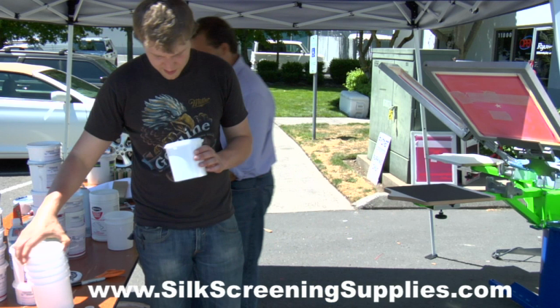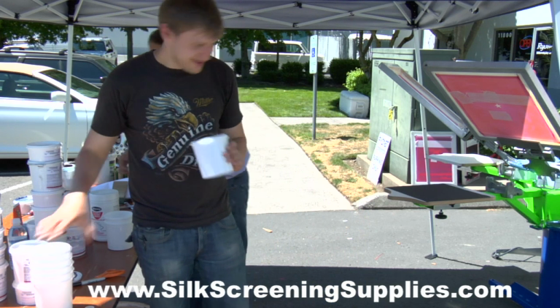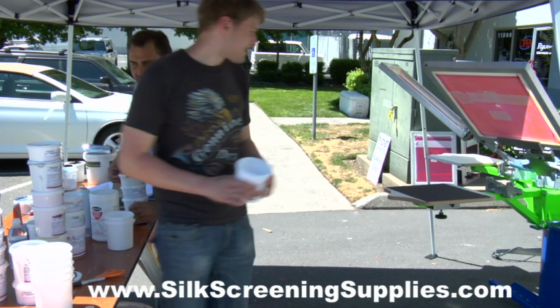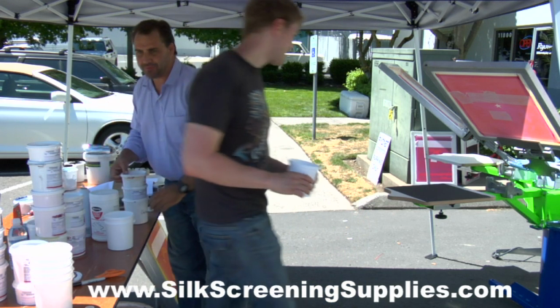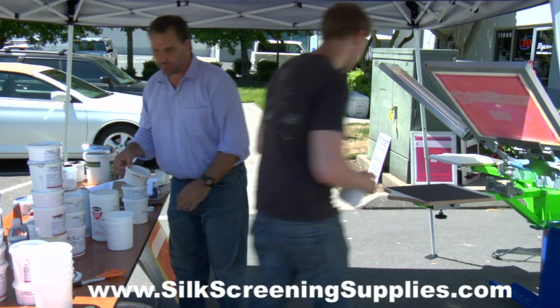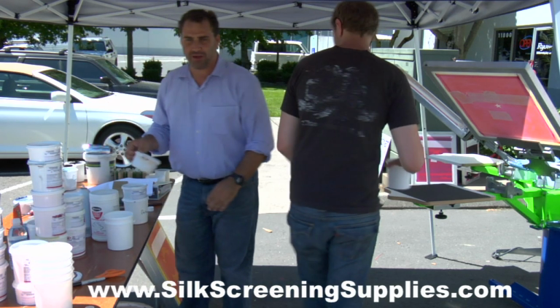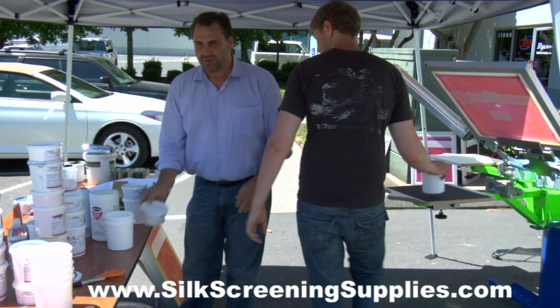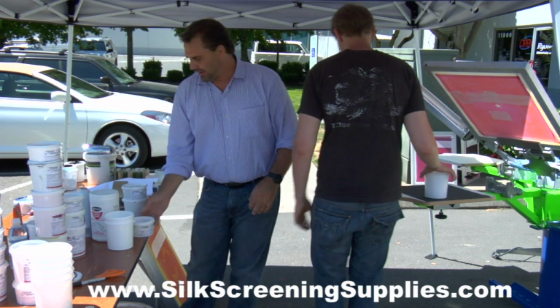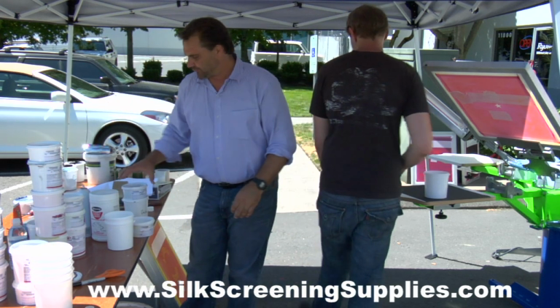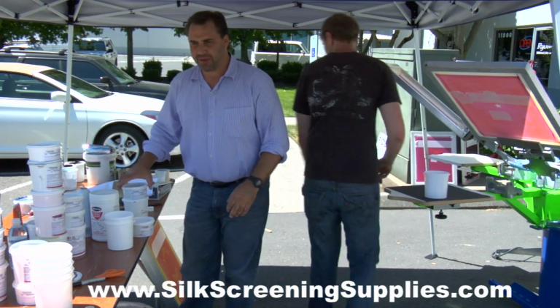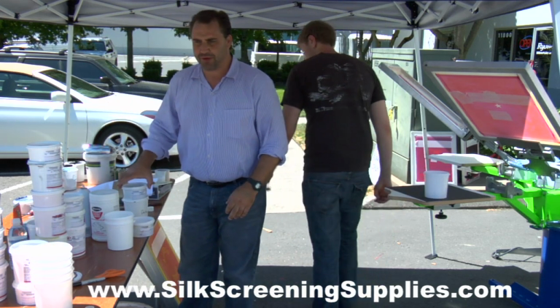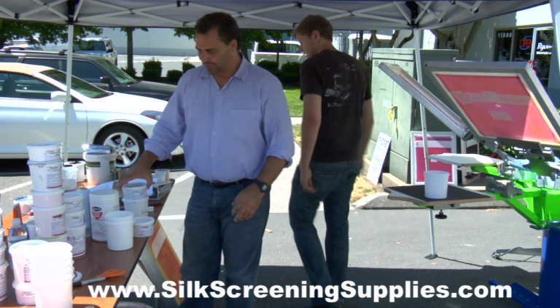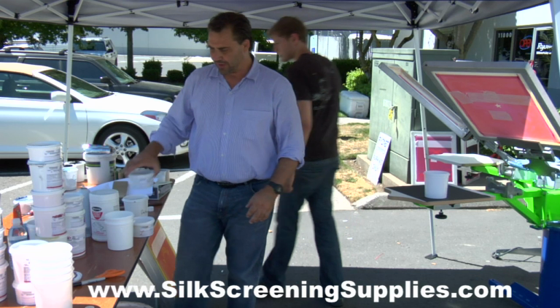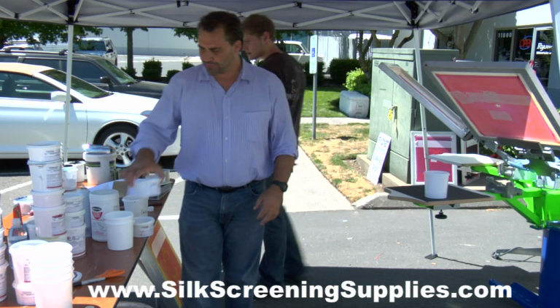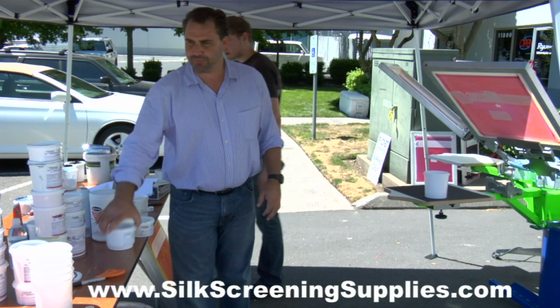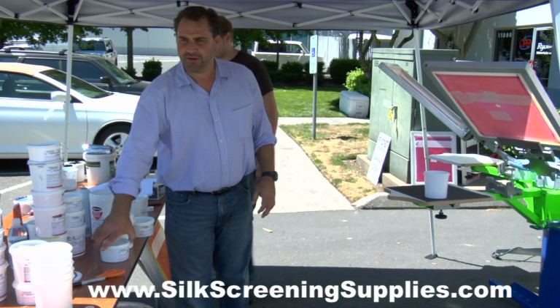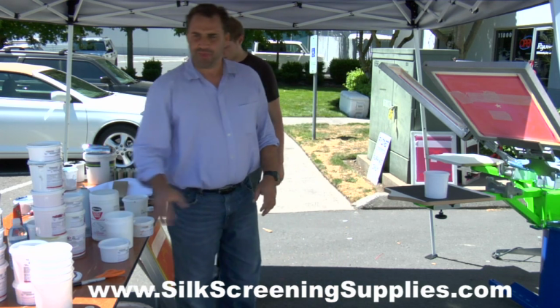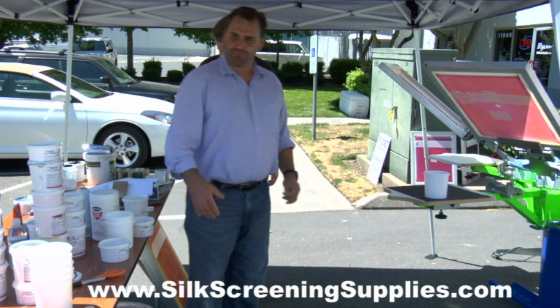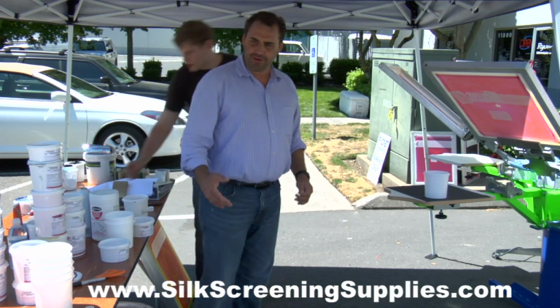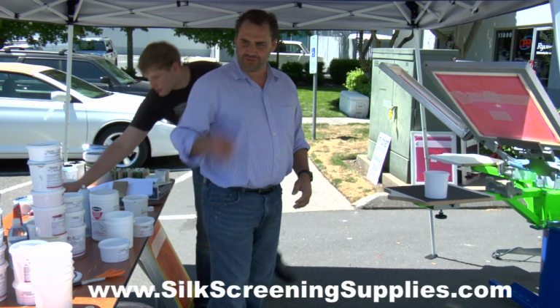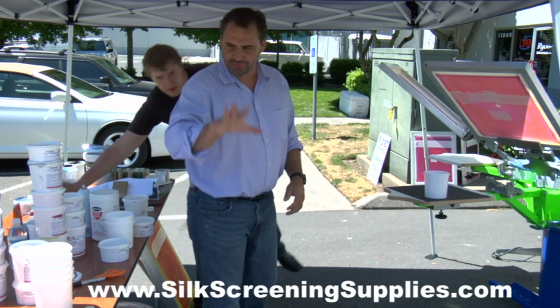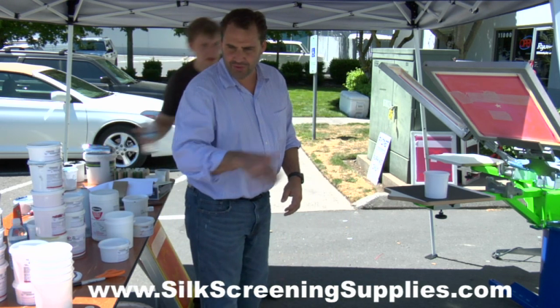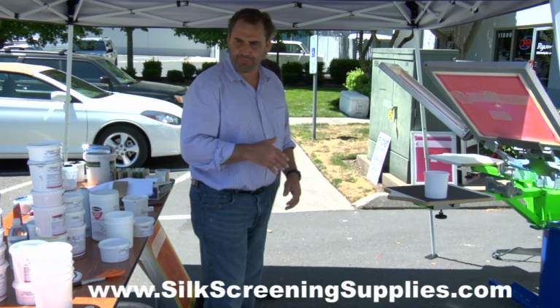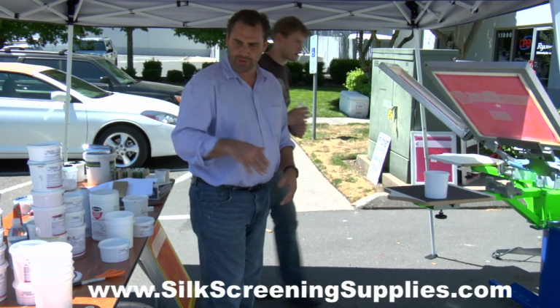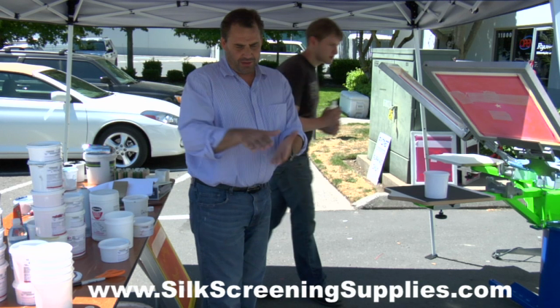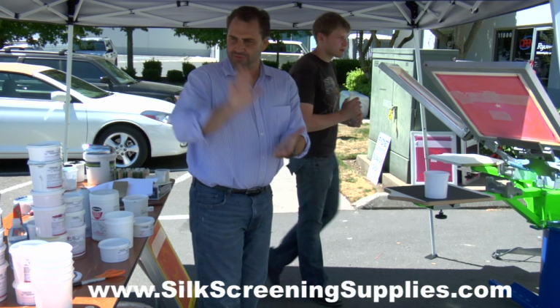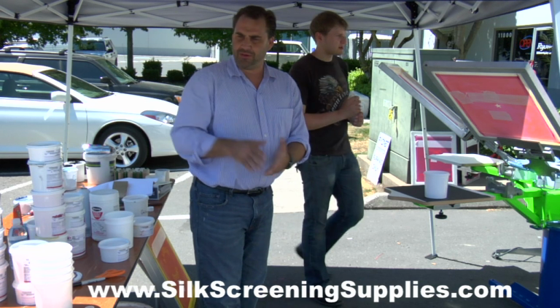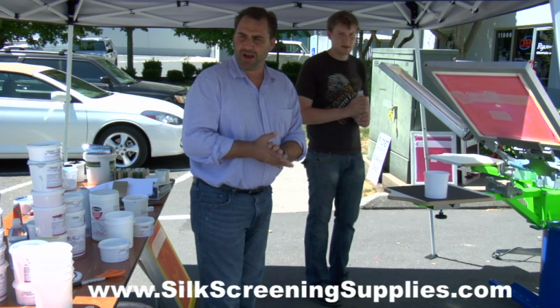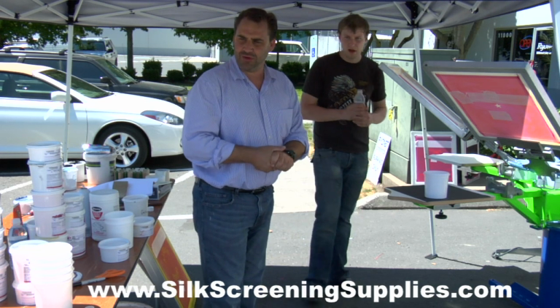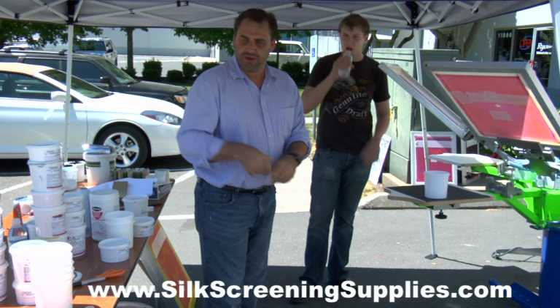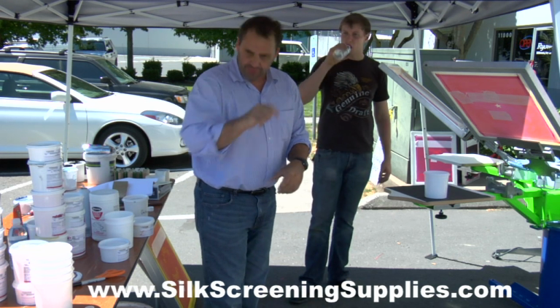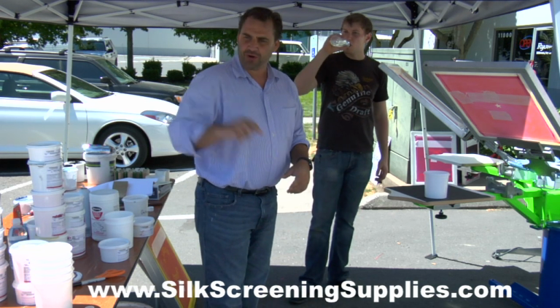Until I went to a sign shop and started doing solvent-based lettering and screen printing. That was imperative because that stuff starts to dry as soon as you pull it. And if it's not peeling right behind the squeegee, you get those marks.